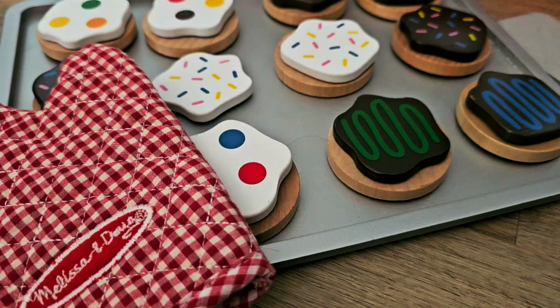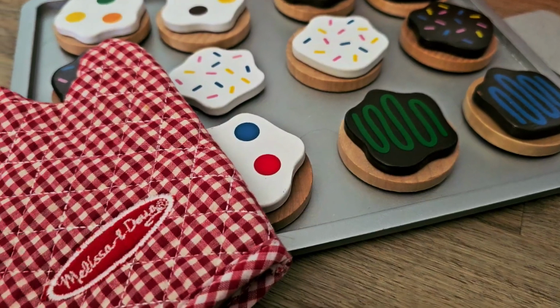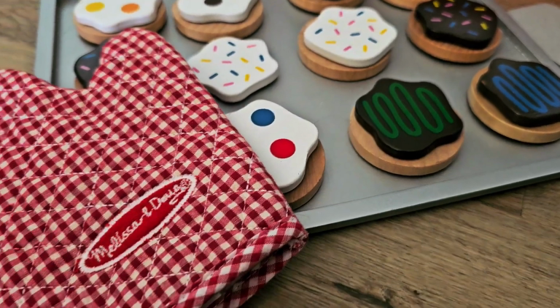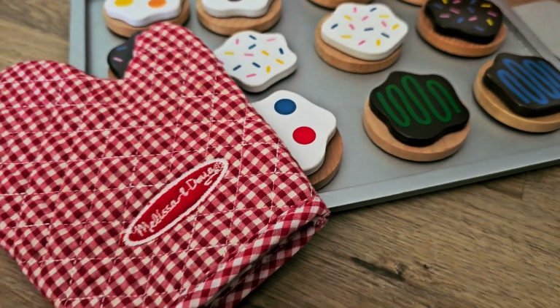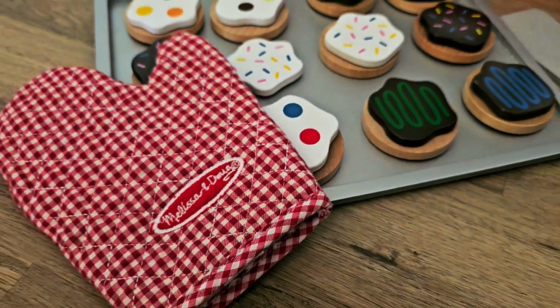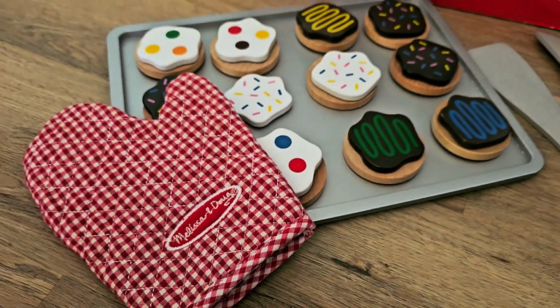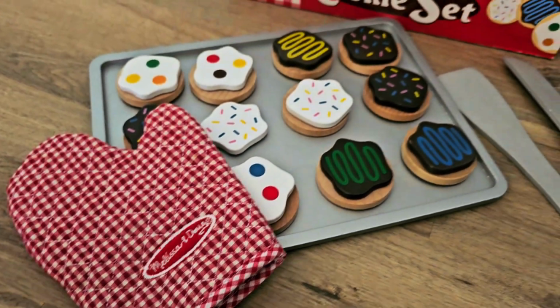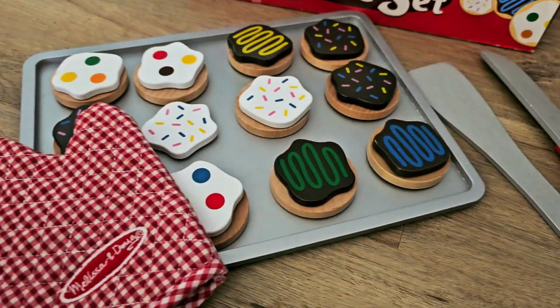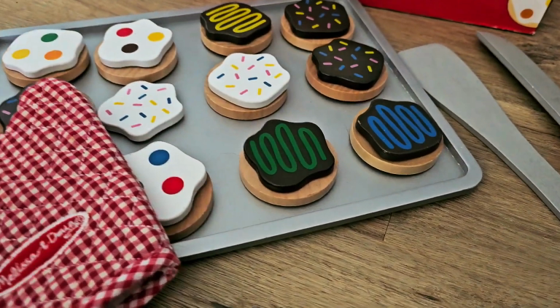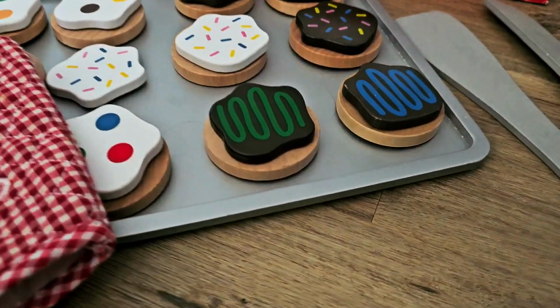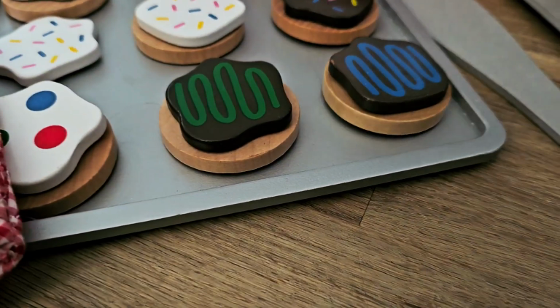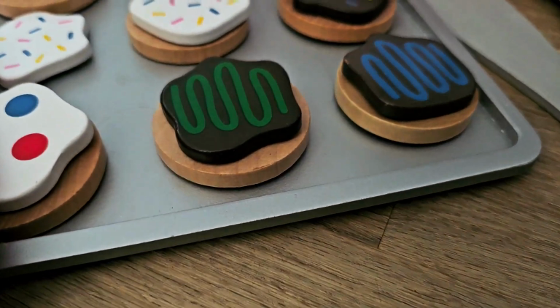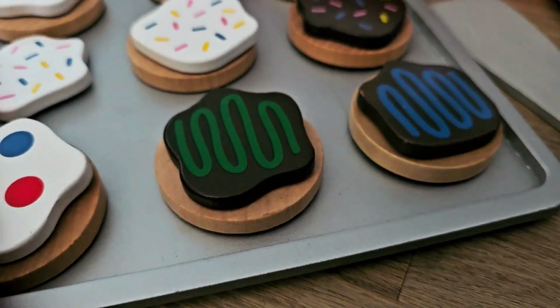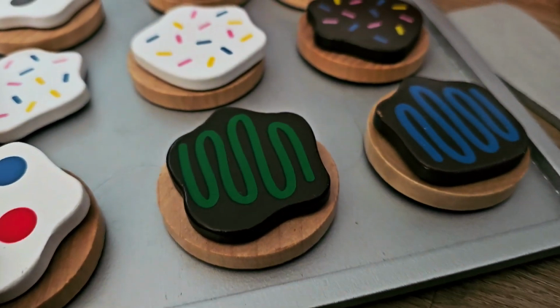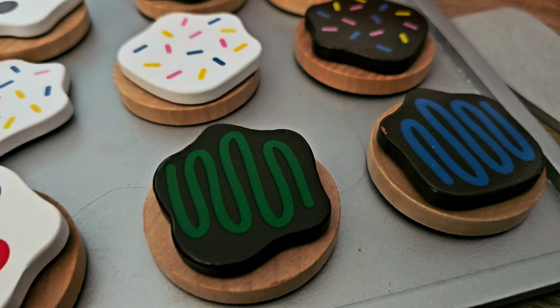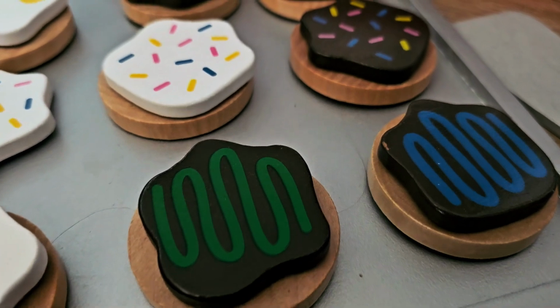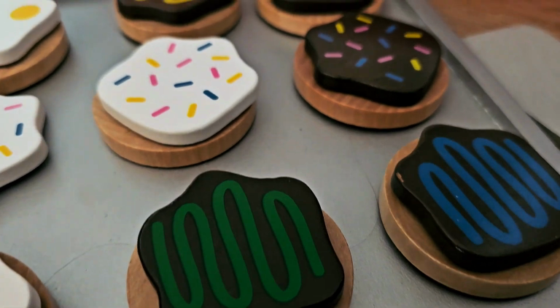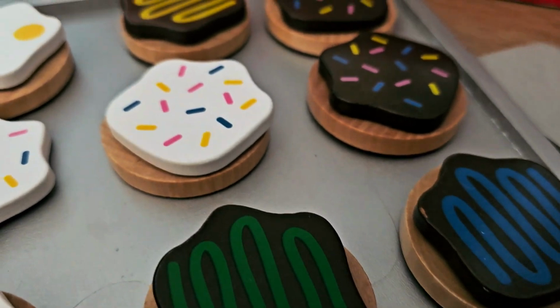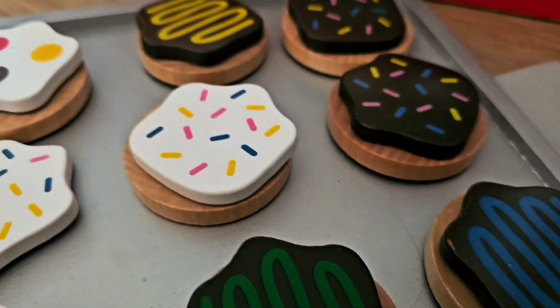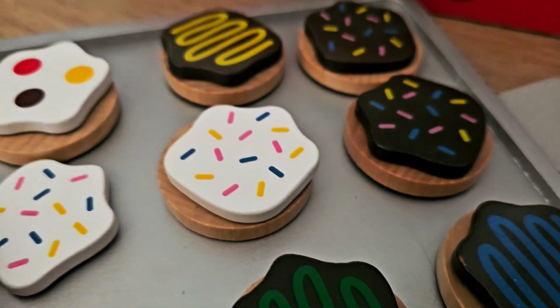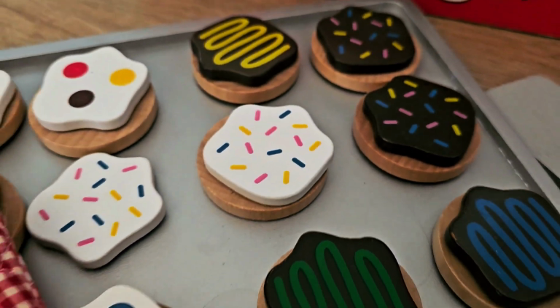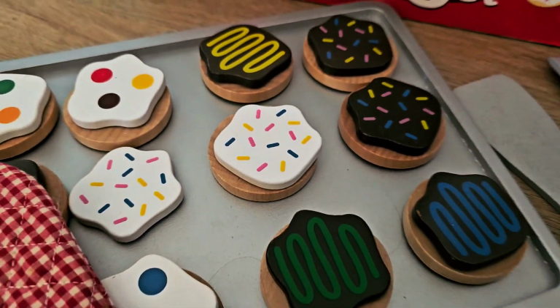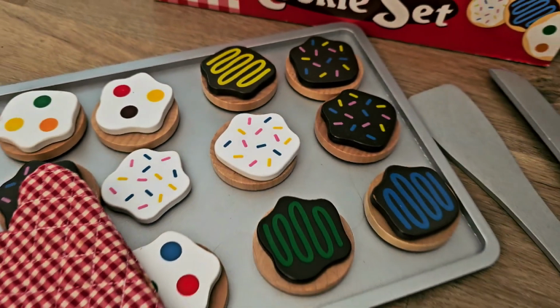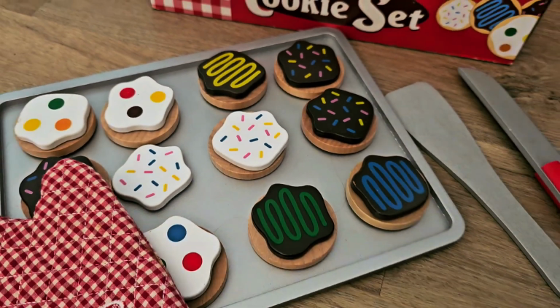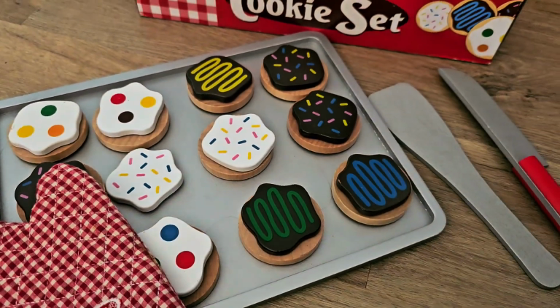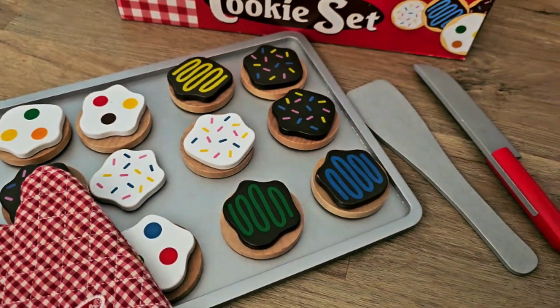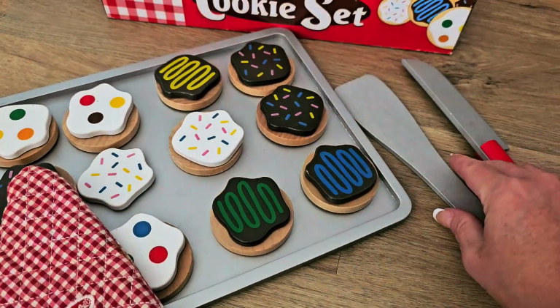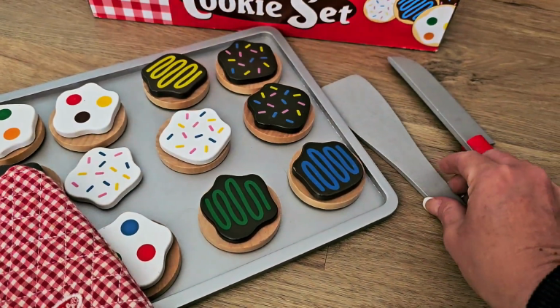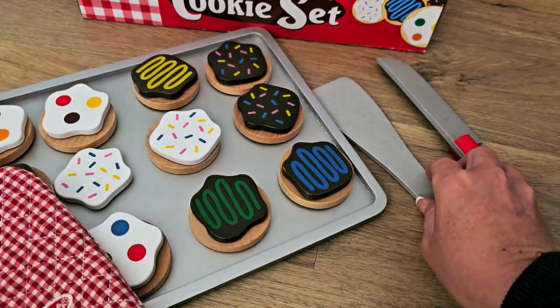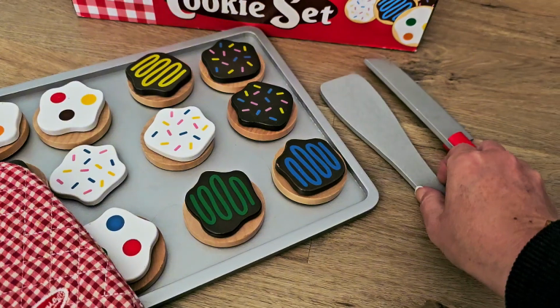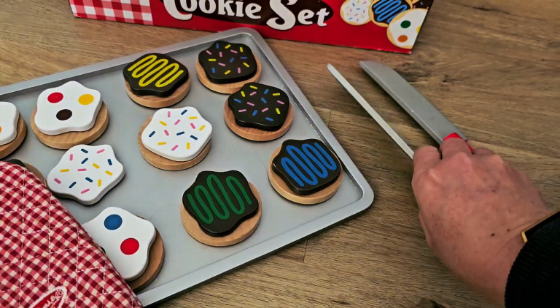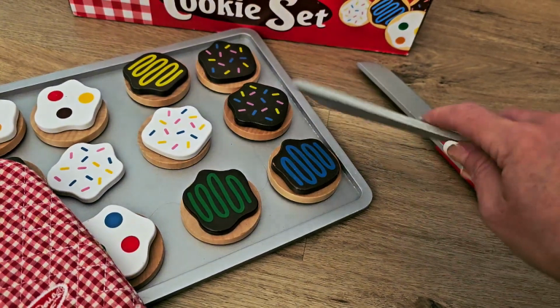This is the Melissa and Doug Slice and Bake Wooden Cookie Play Set. This is pretend cookies in a baking sheet, a wooden play food set. This is going to come with the slicer, a container to hold the cookies, and the actual spatula.